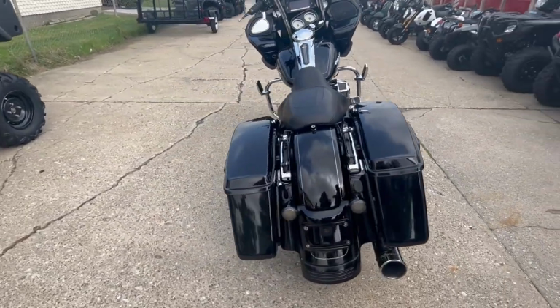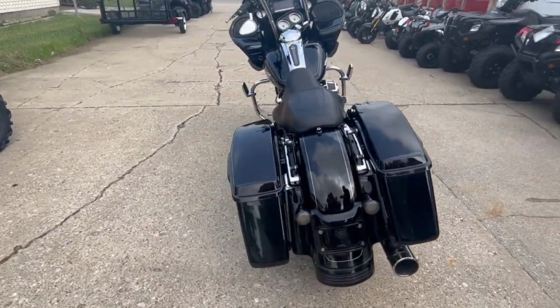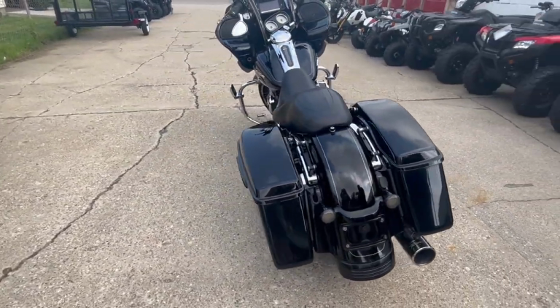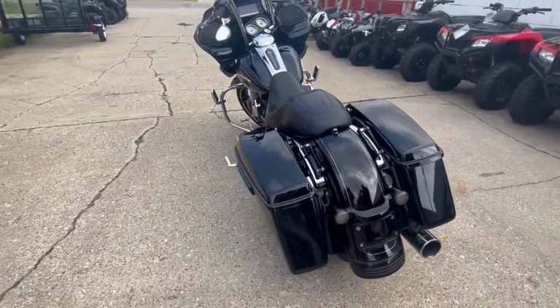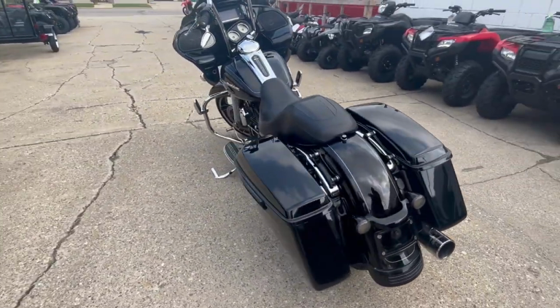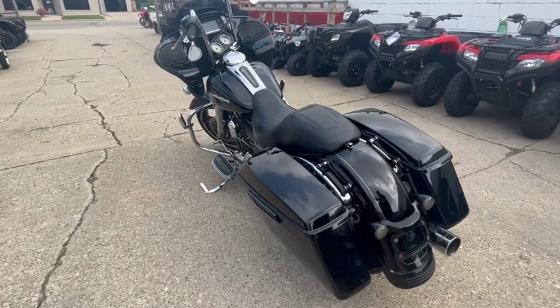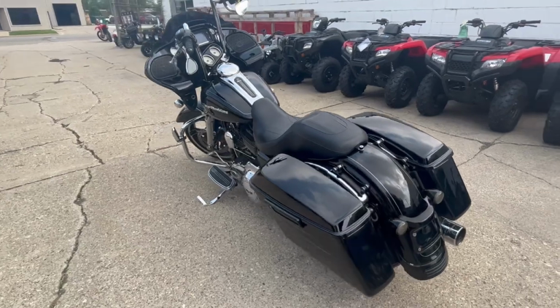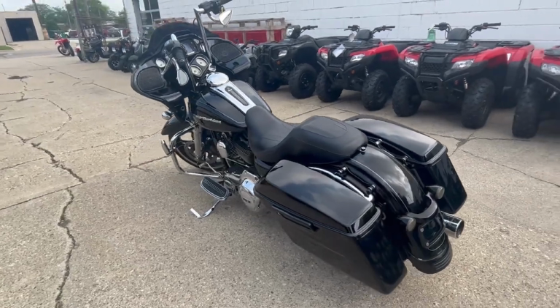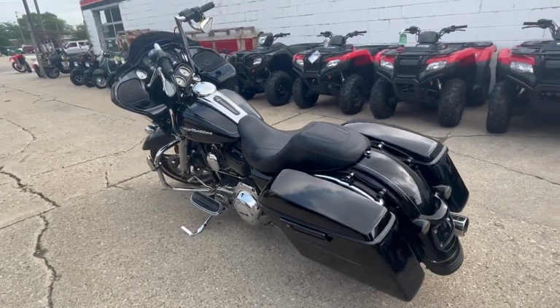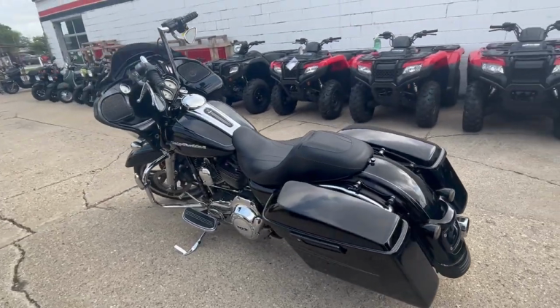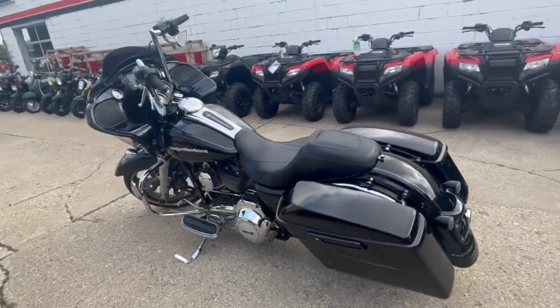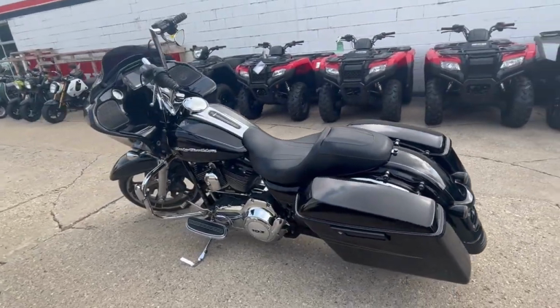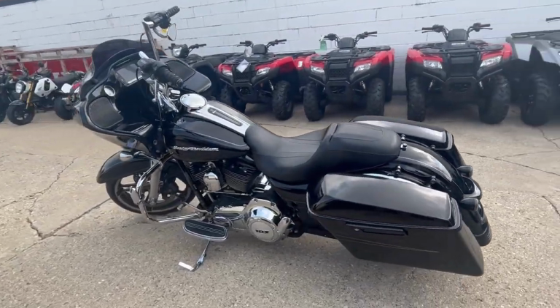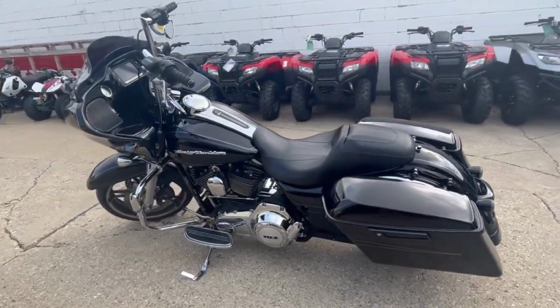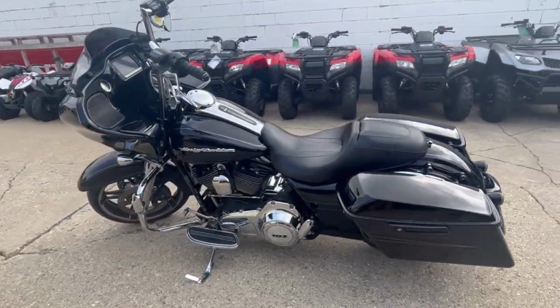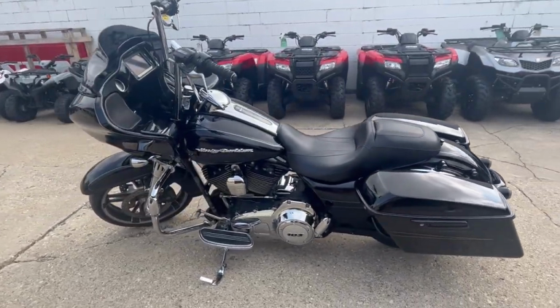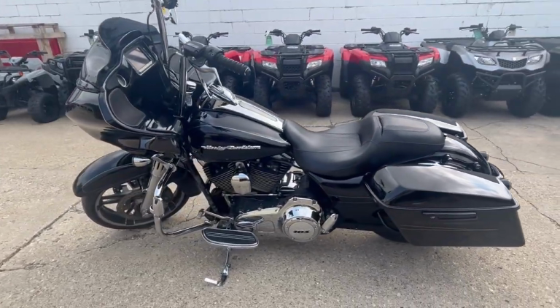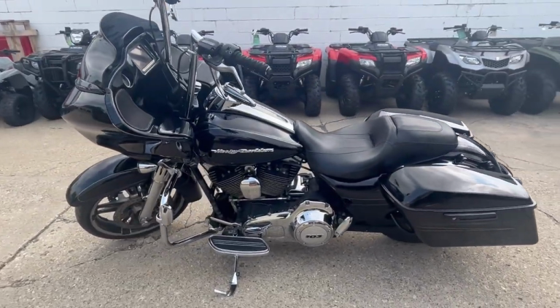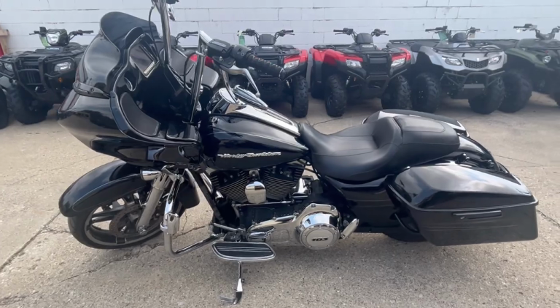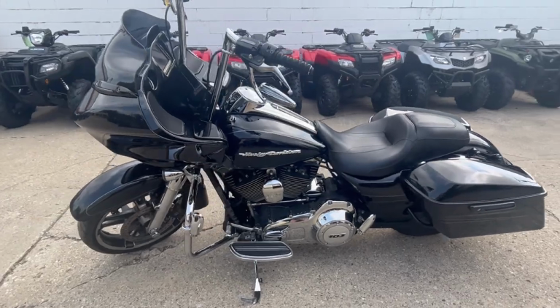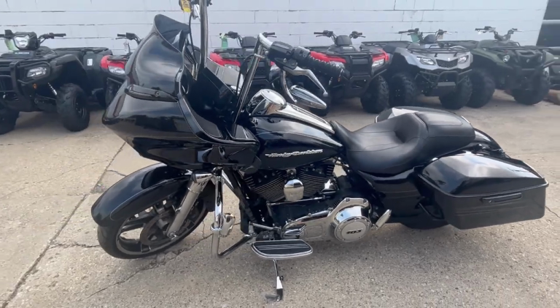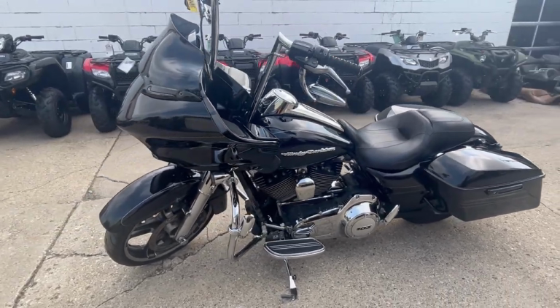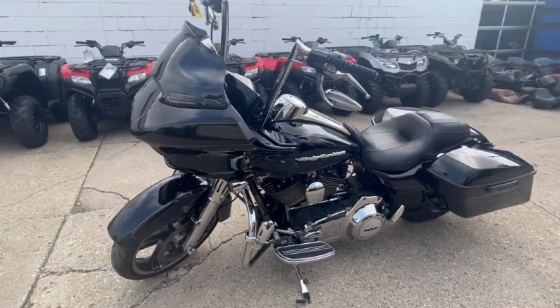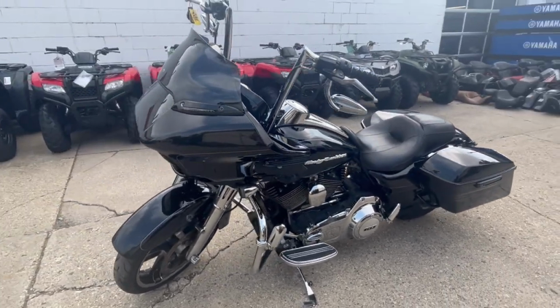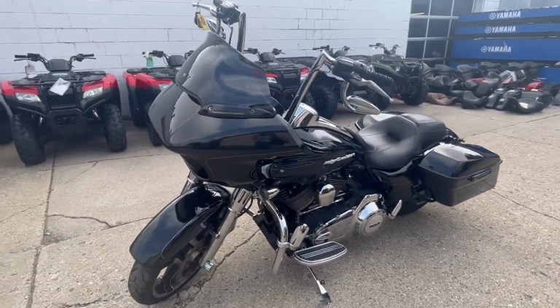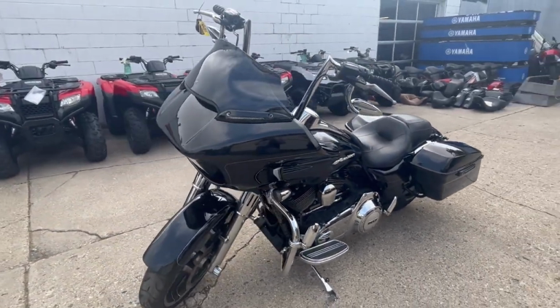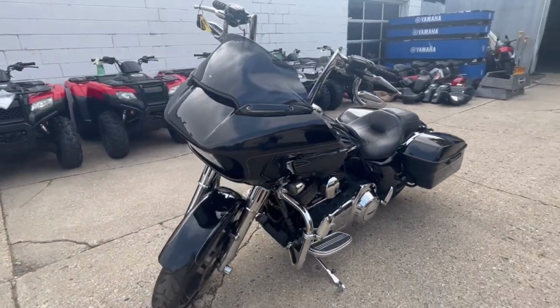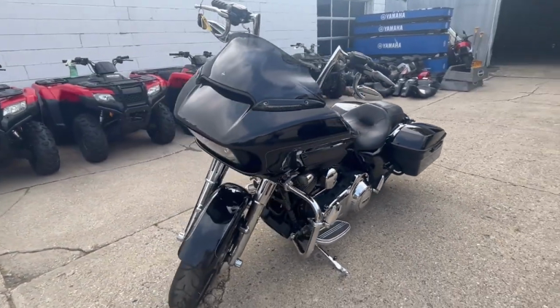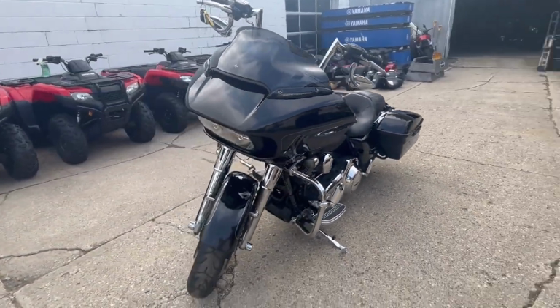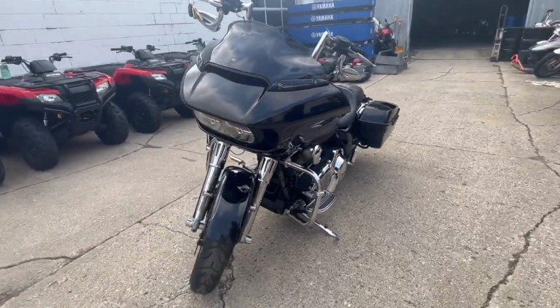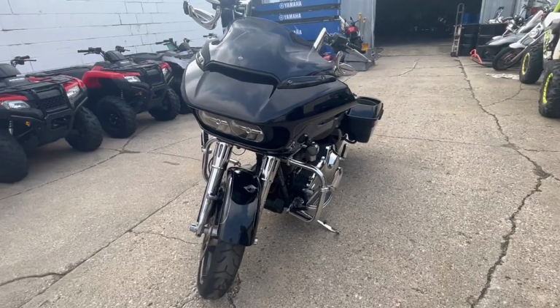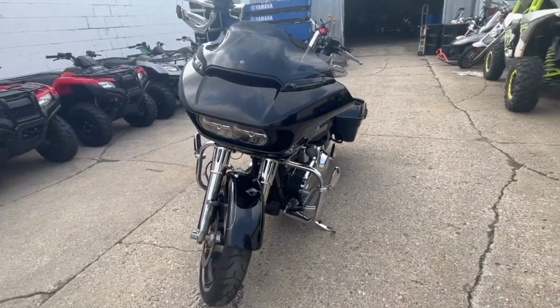It runs strong. It's got that oversized LED screen, navigation, chrome front end, Roland Sands intake, highway pegs, Reinhardt exhaust — just serviced at the dealership, all the fluids have been changed. Ready to ride. It's a great bike for the money.